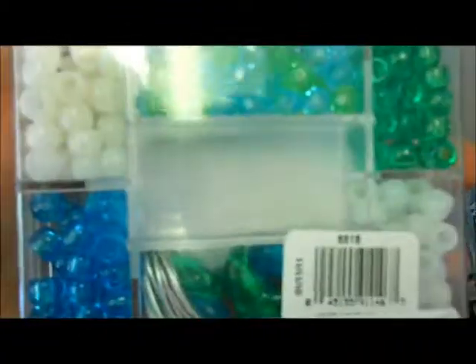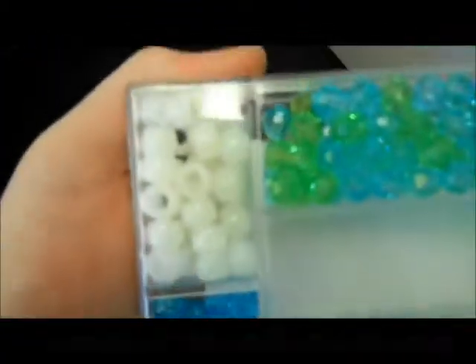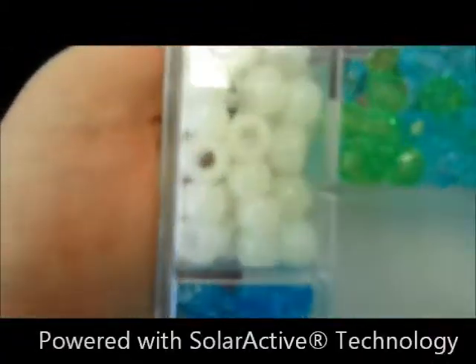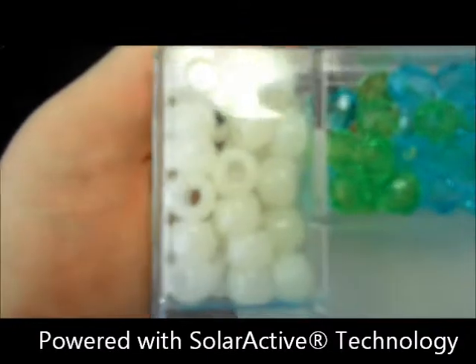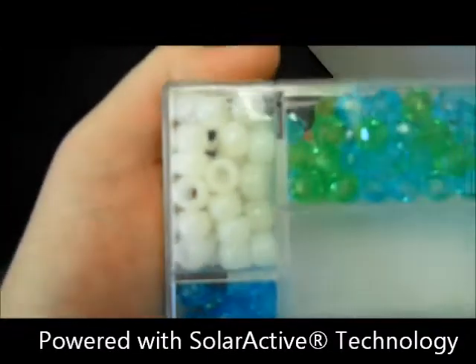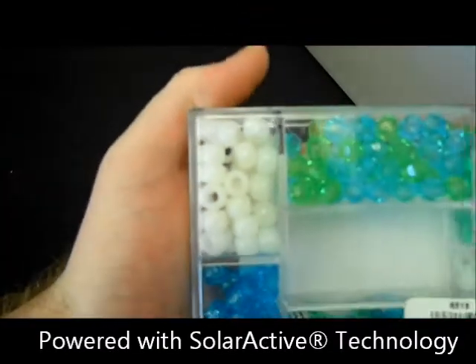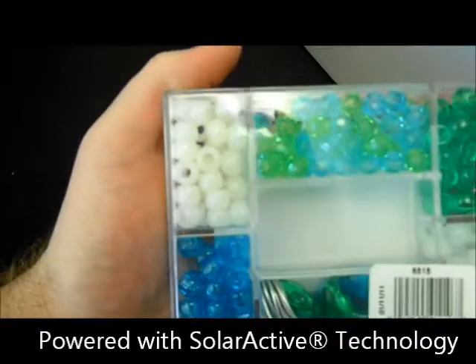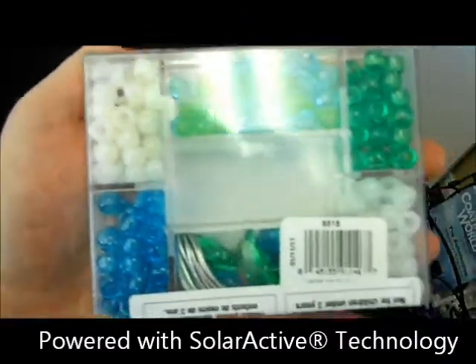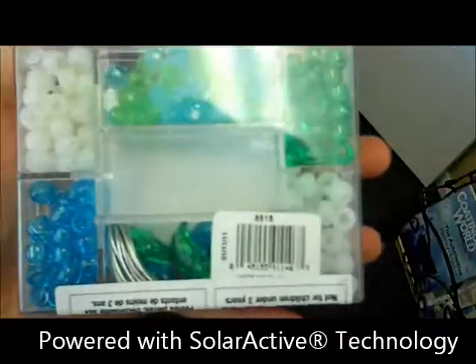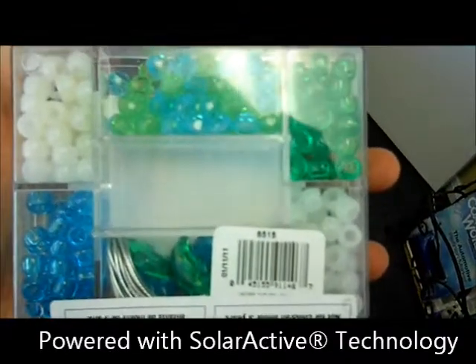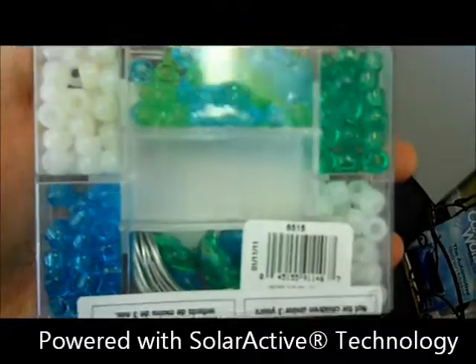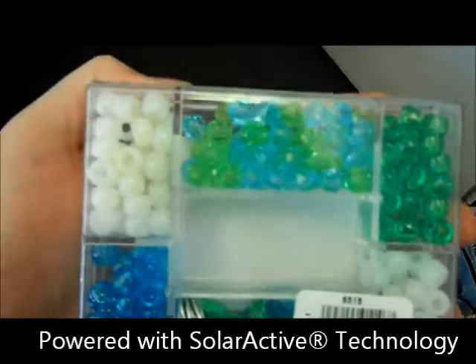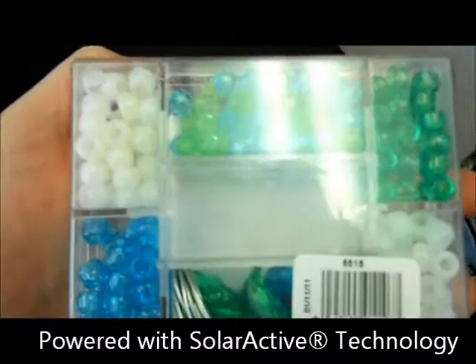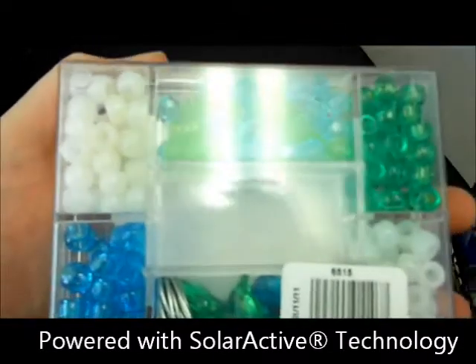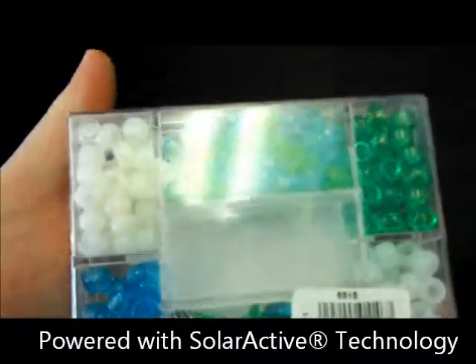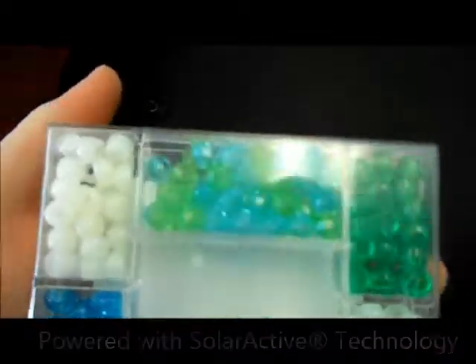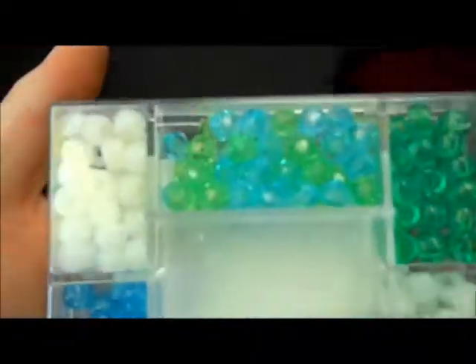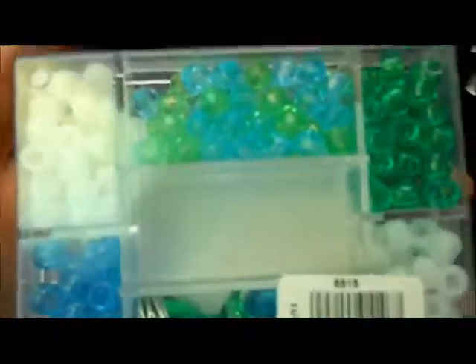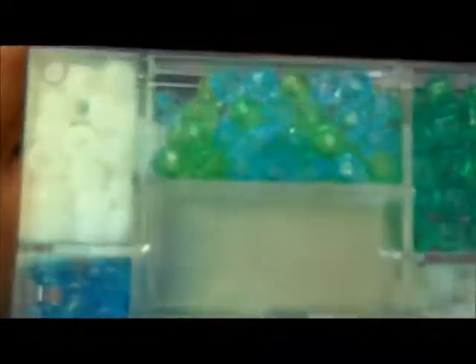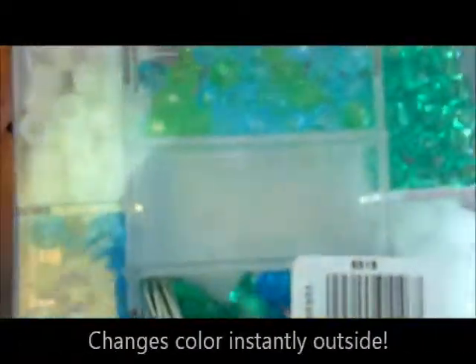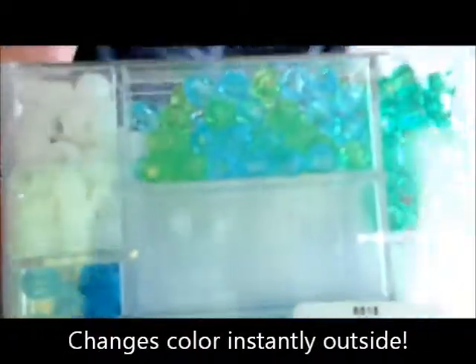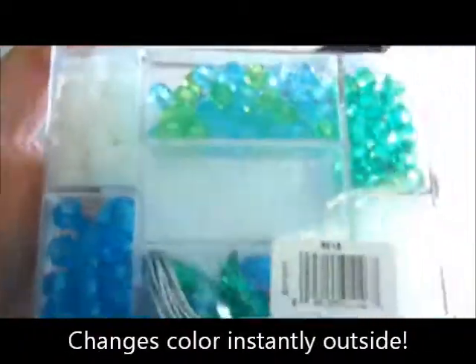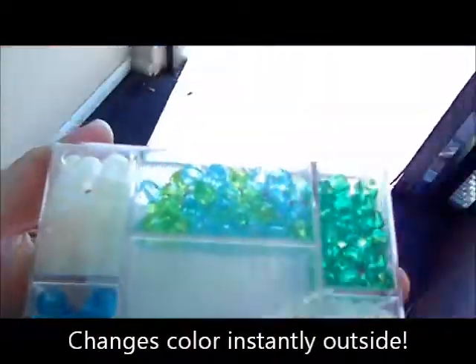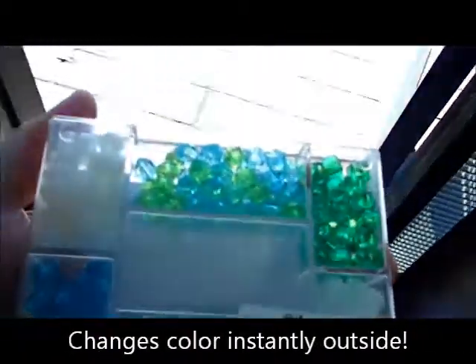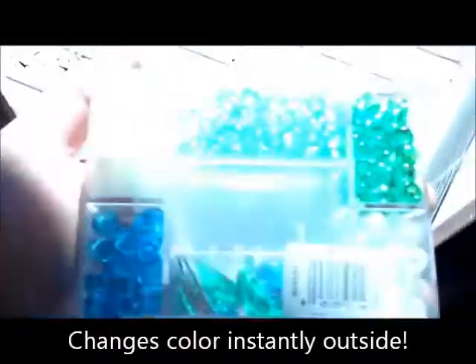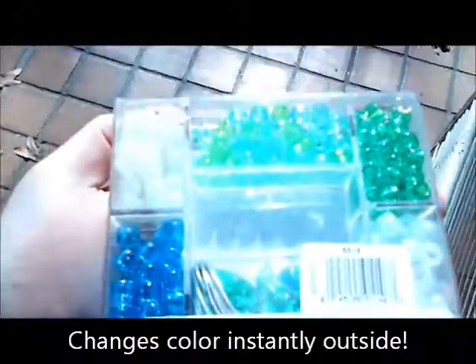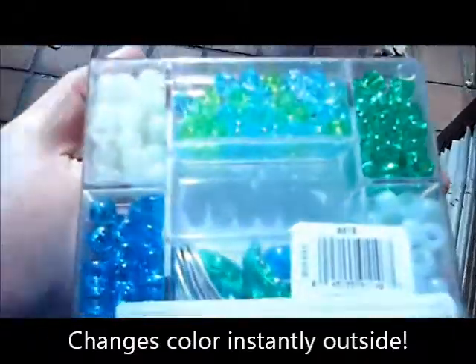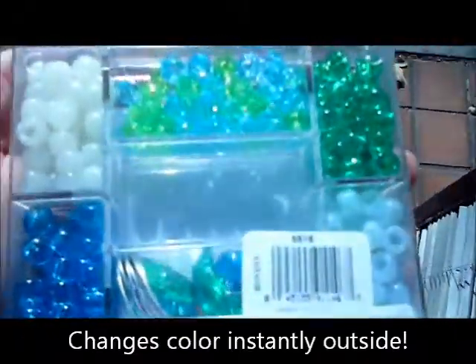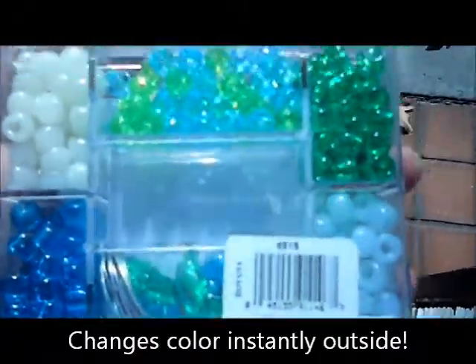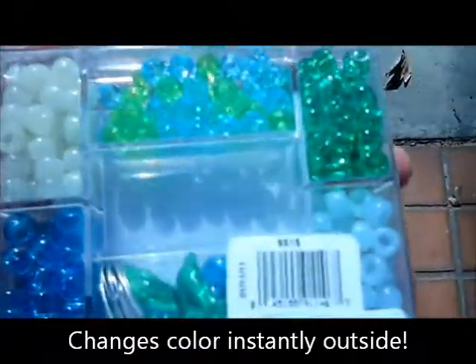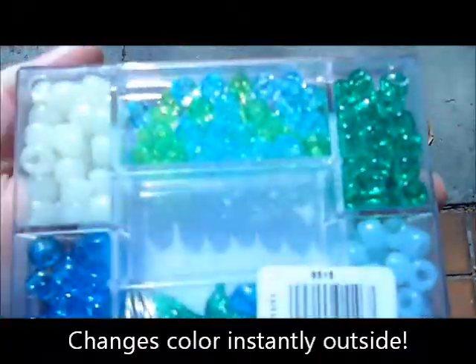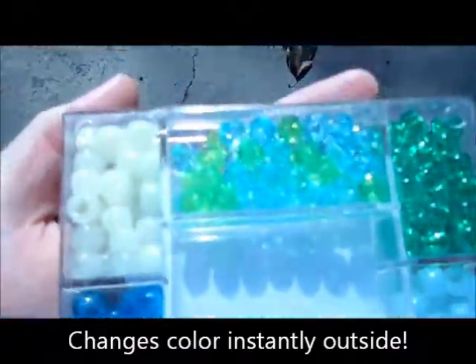These beads are going to change from white to another color. Let's take these outside and see how they work. Right when we hit the sun, they're going to change color — just burst in the colors.